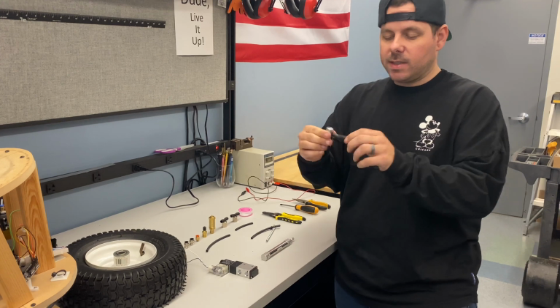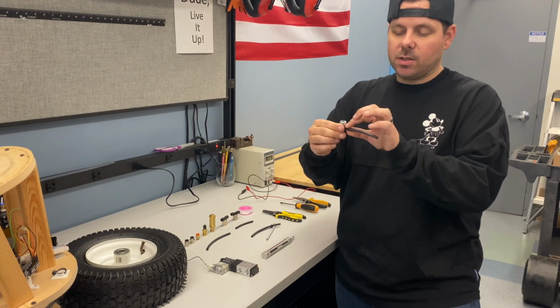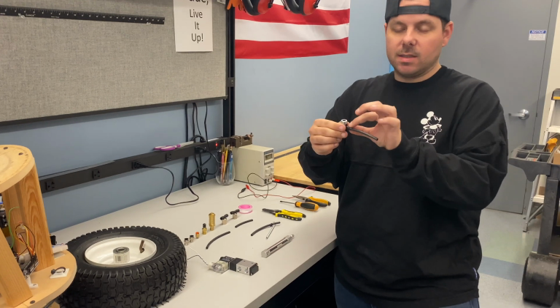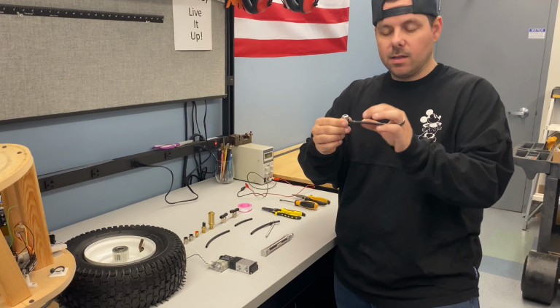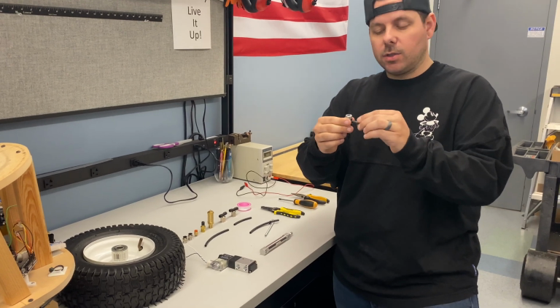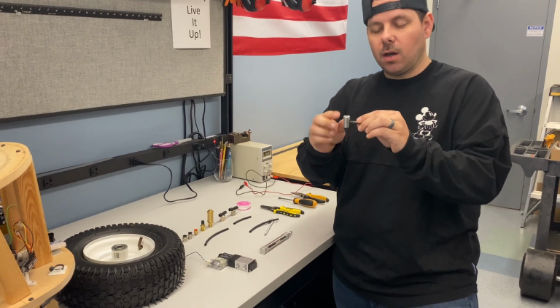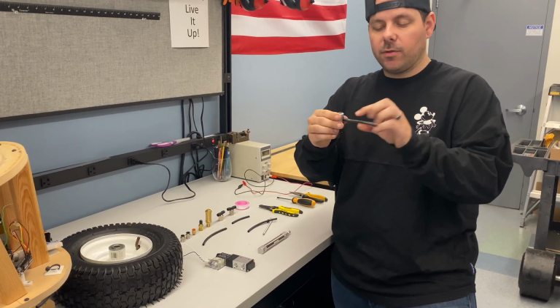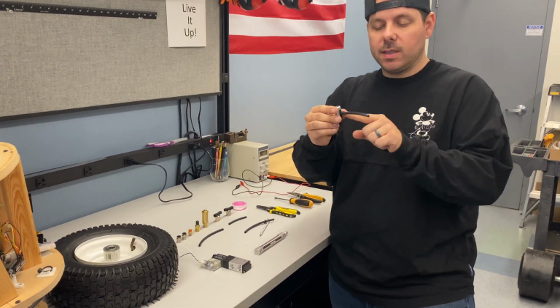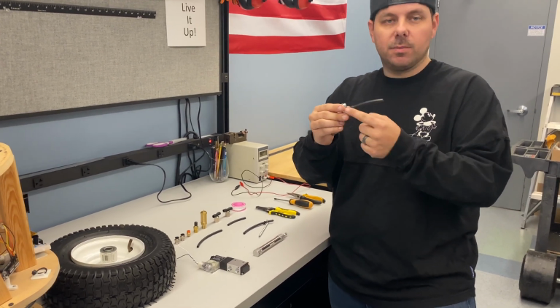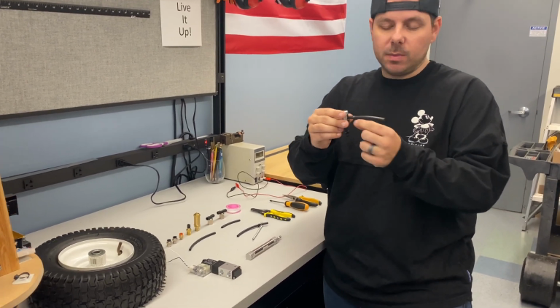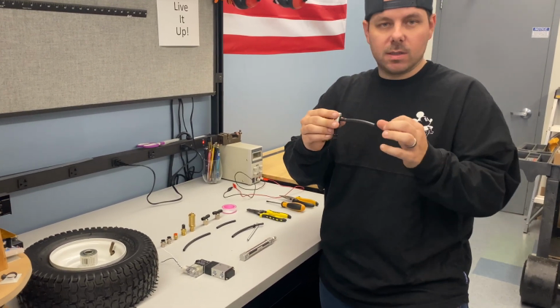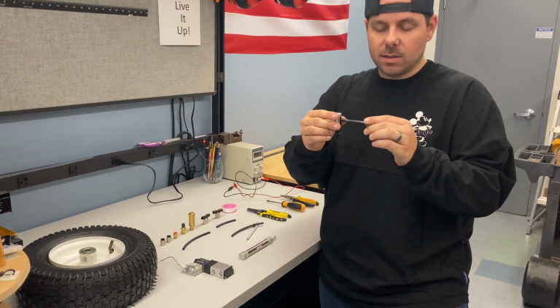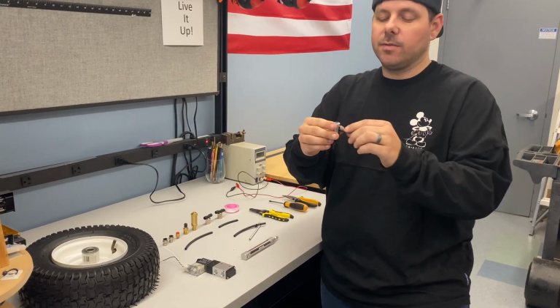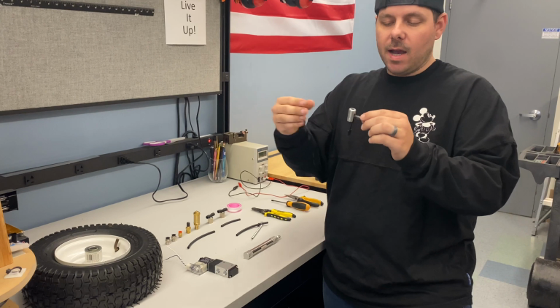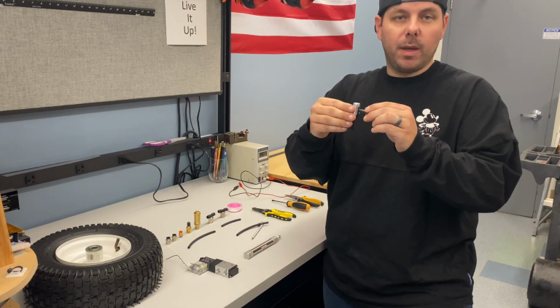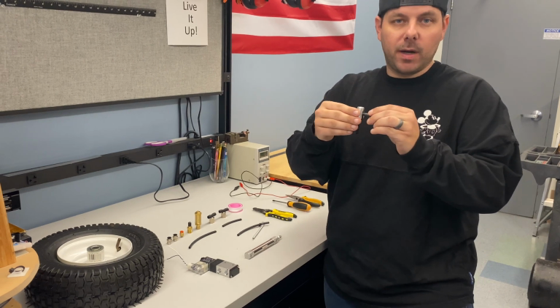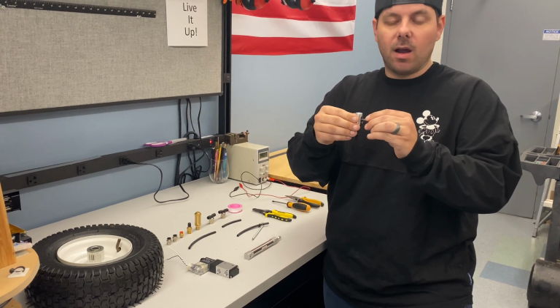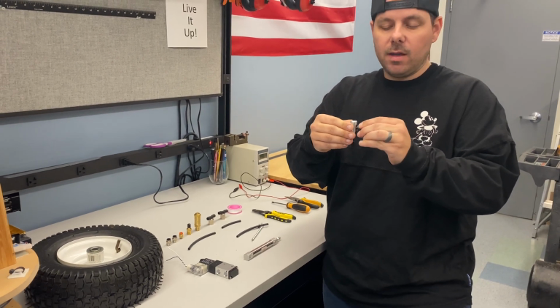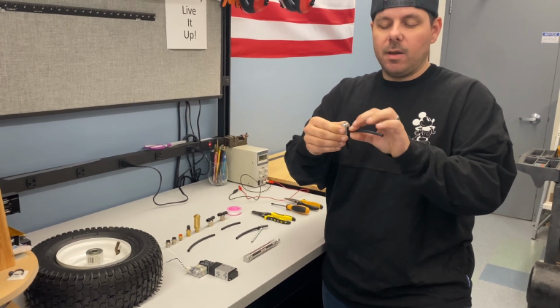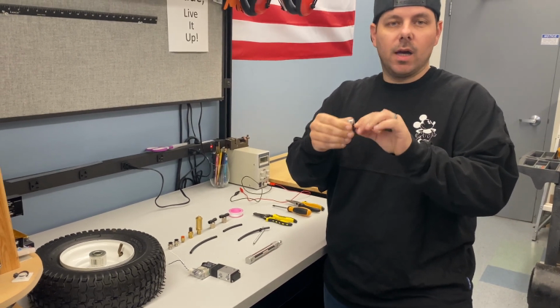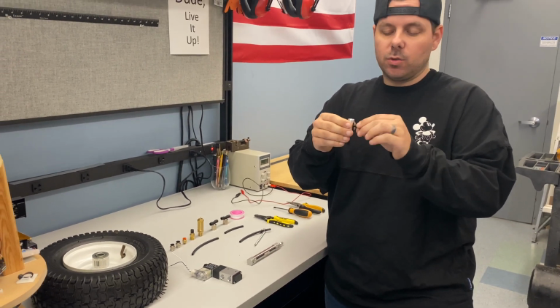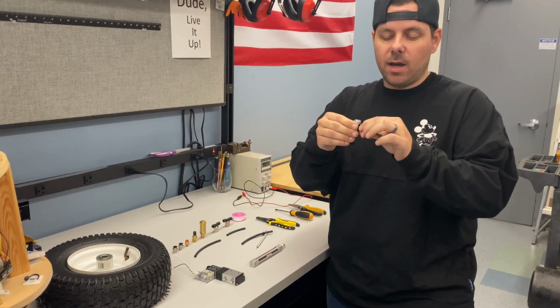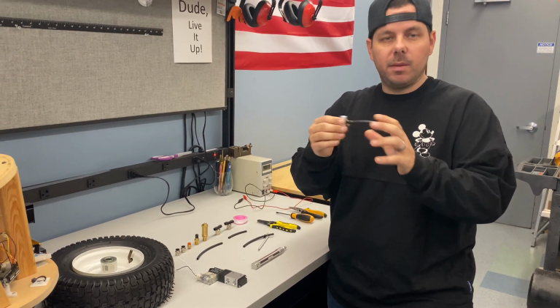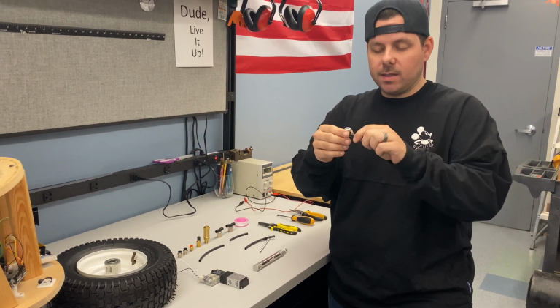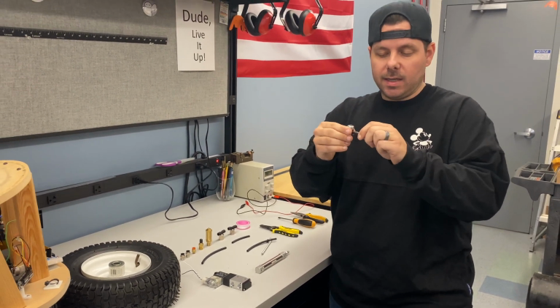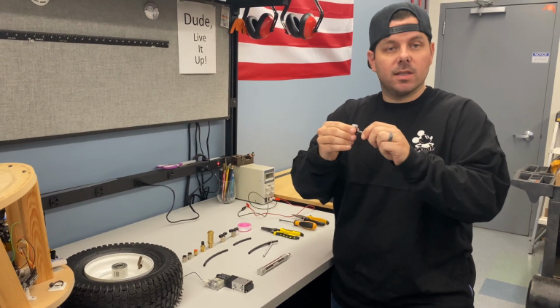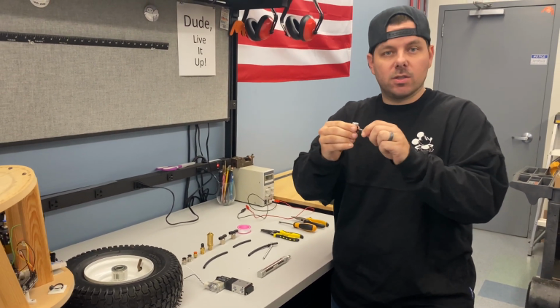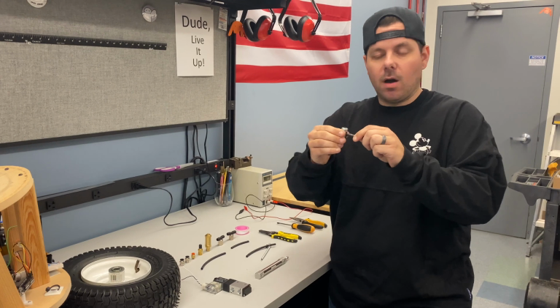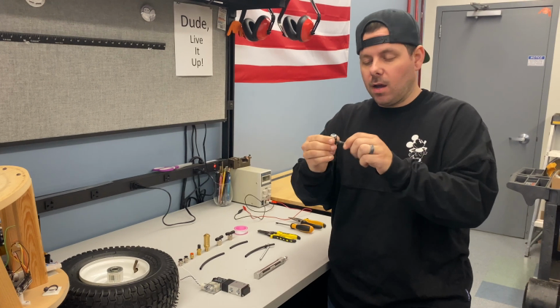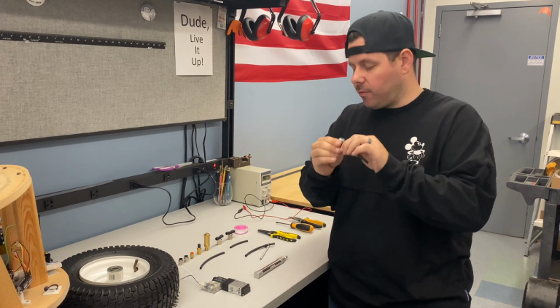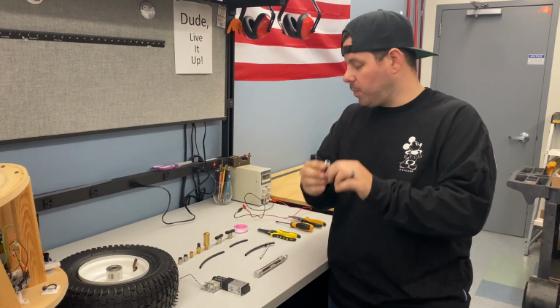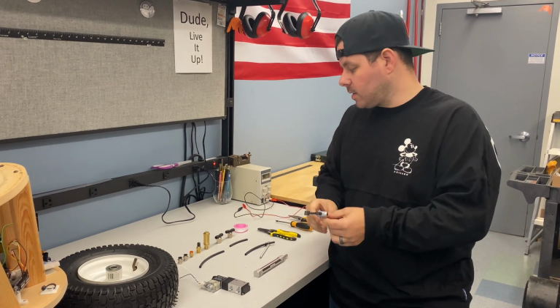To attach the thumb lock to your tubing, all you have to do is heat up the tubing so it's nice and soft, and then you'll be able to press that on. It will cool down and be nice and tight so it doesn't come on and off, and it will be airtight.